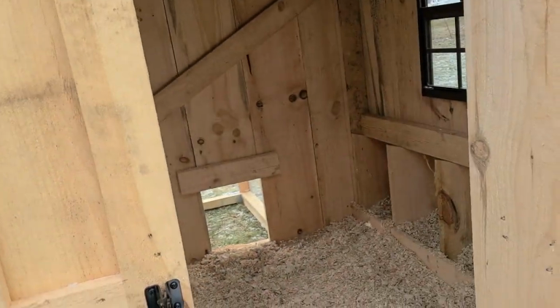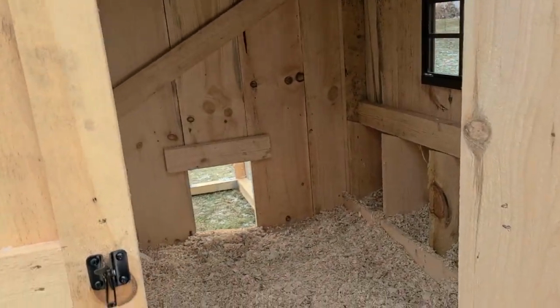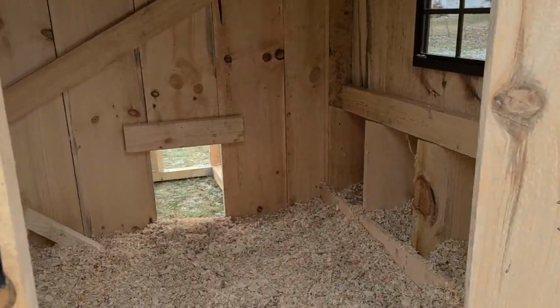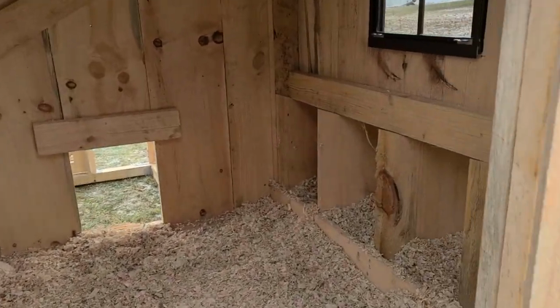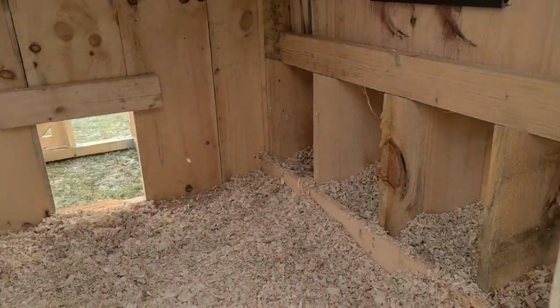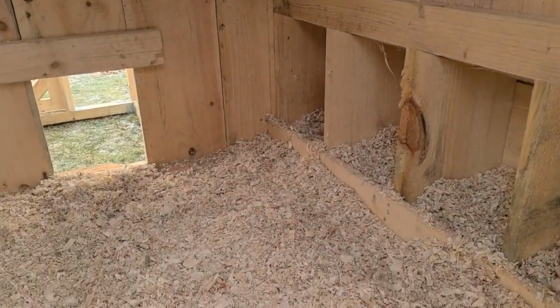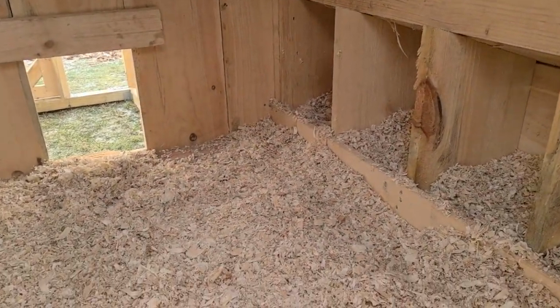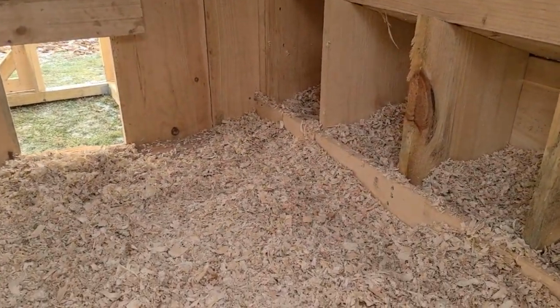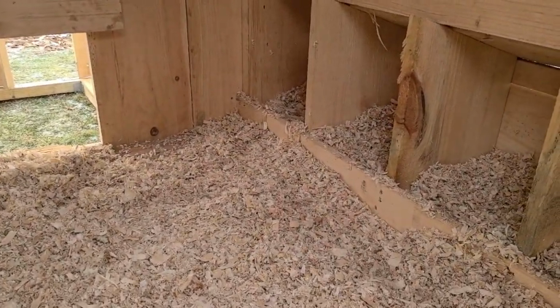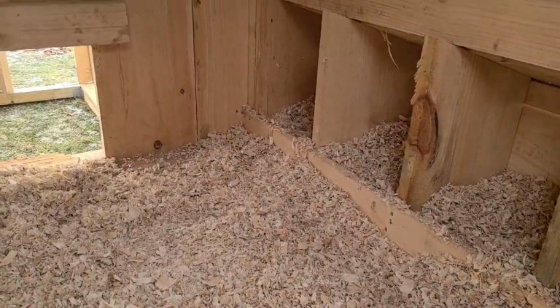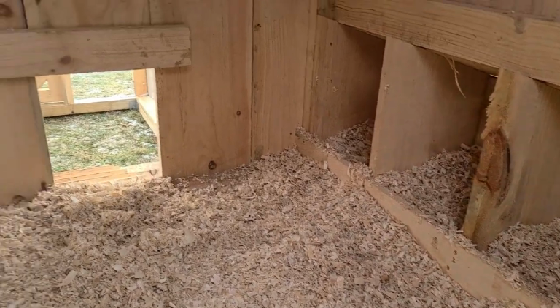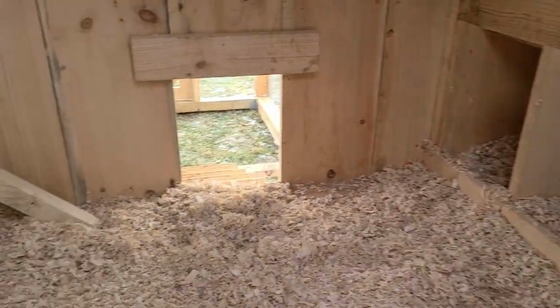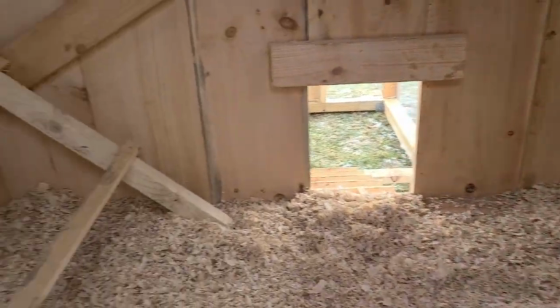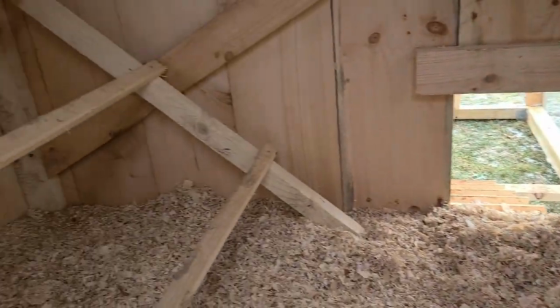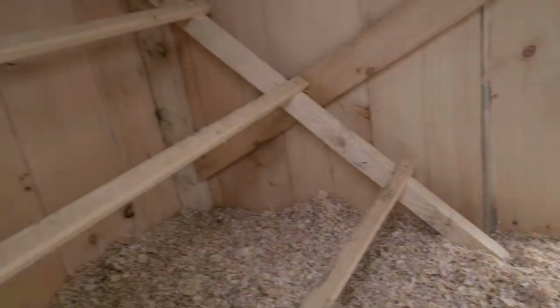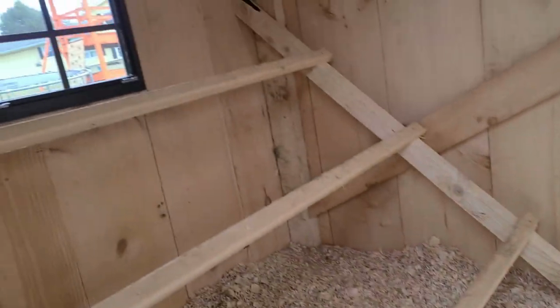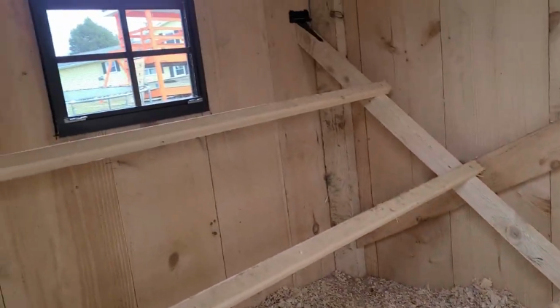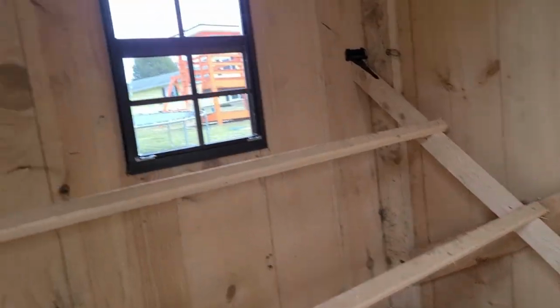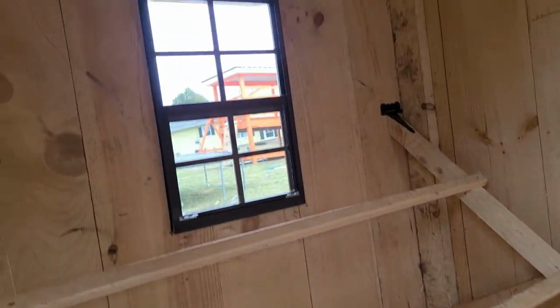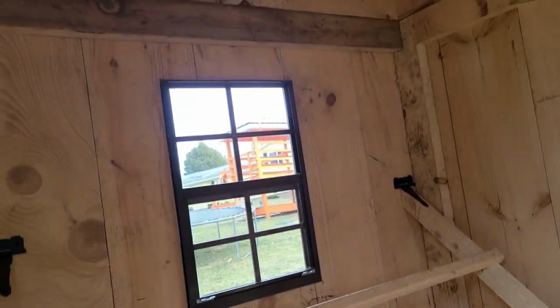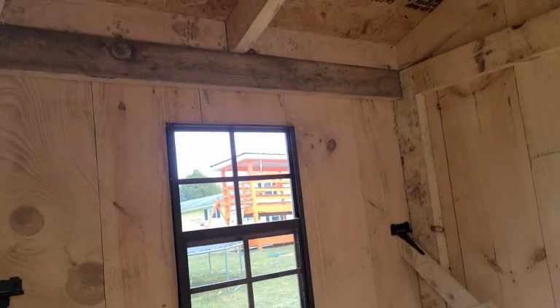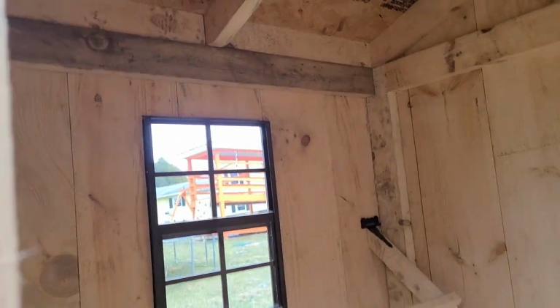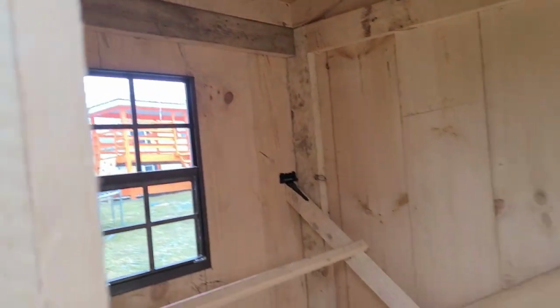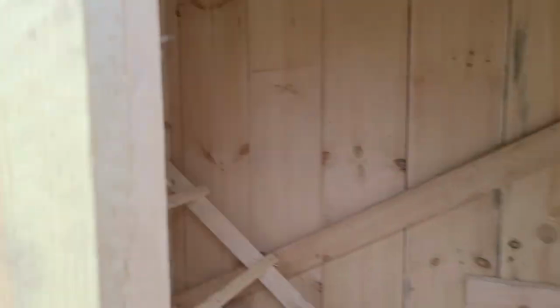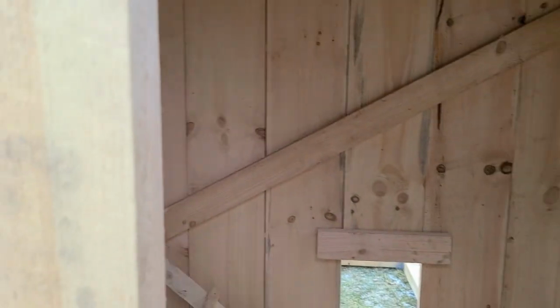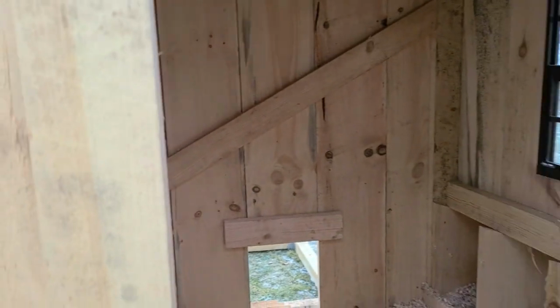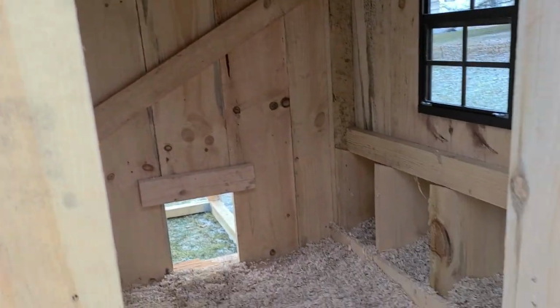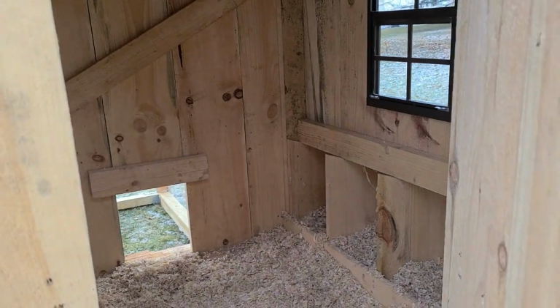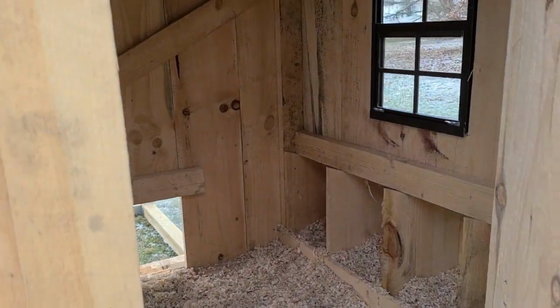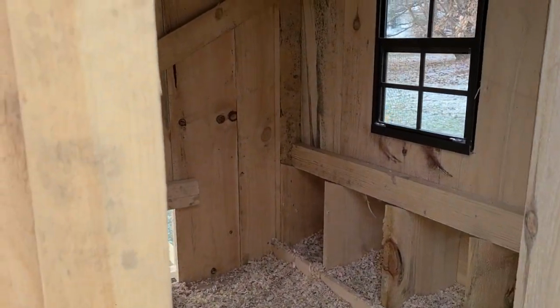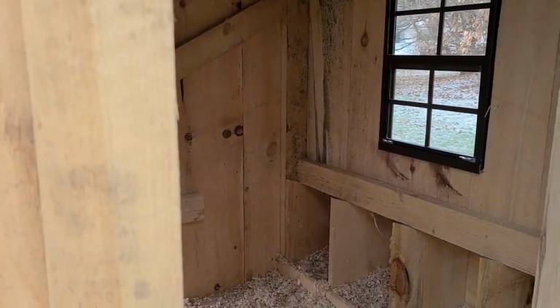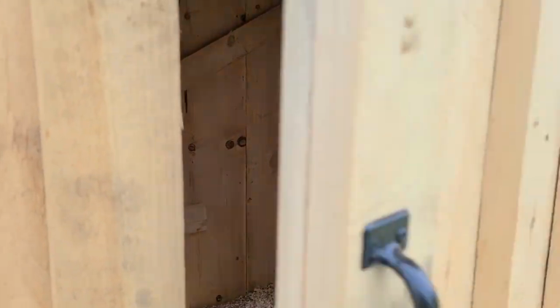There we go, shavings in there. Nice roost, they got it made — they should stay nice and warm in there.